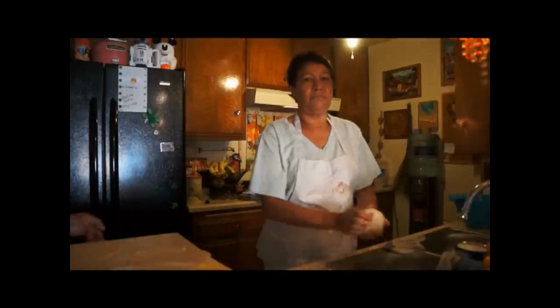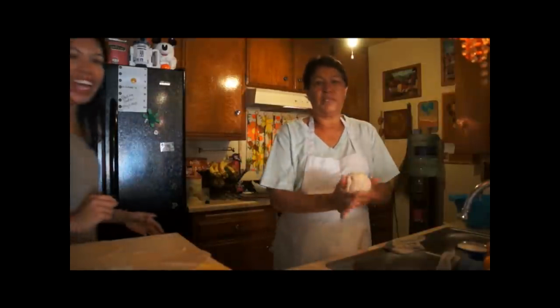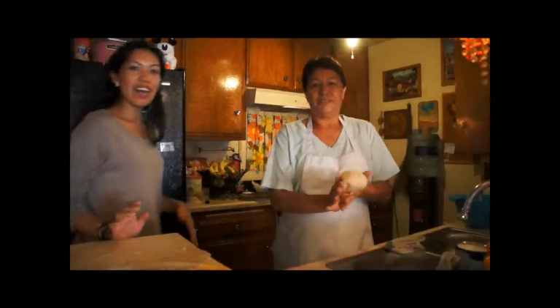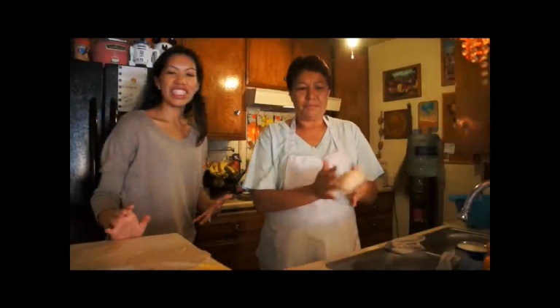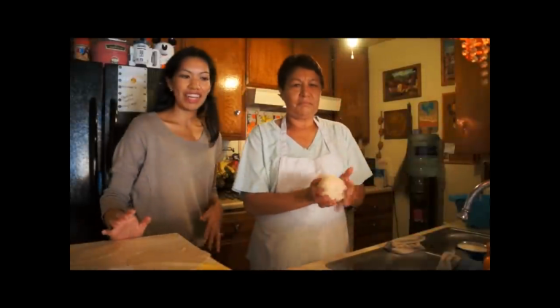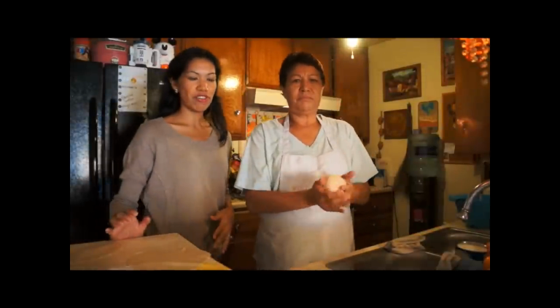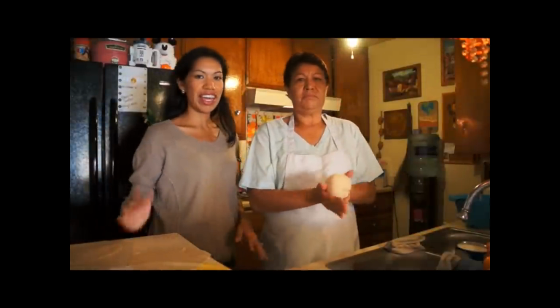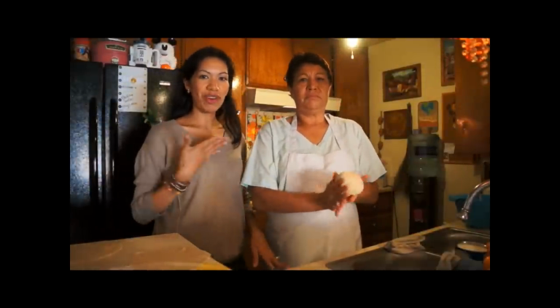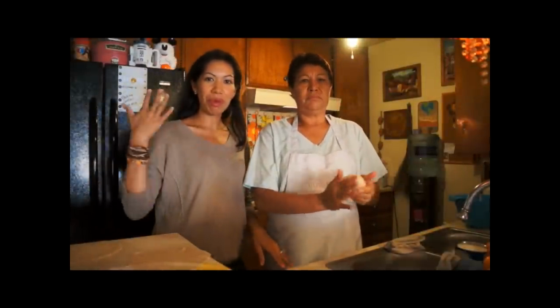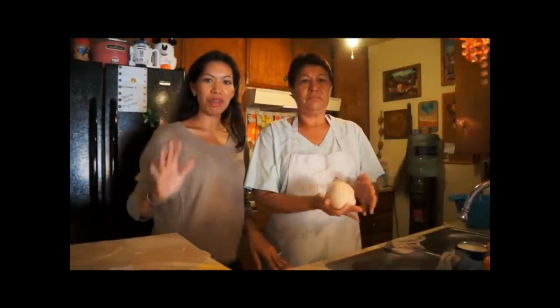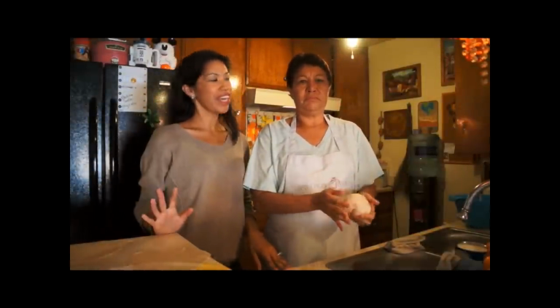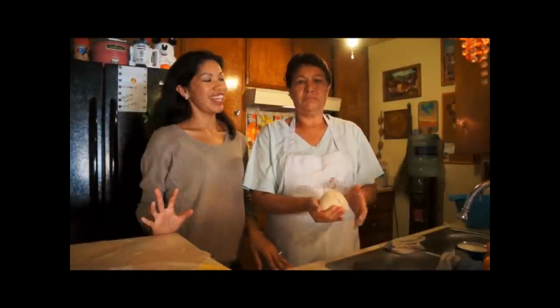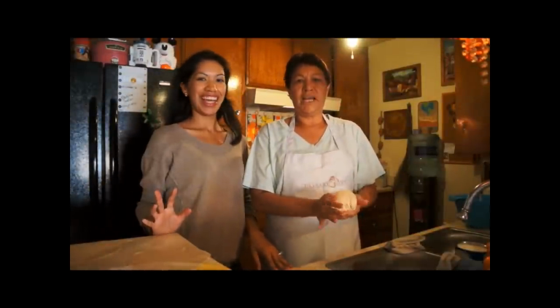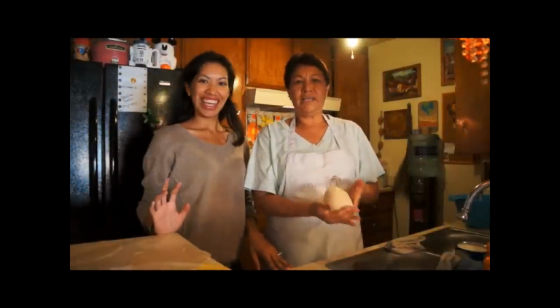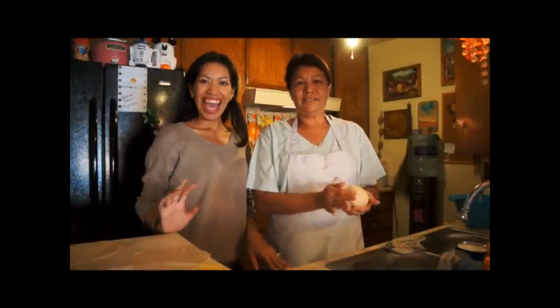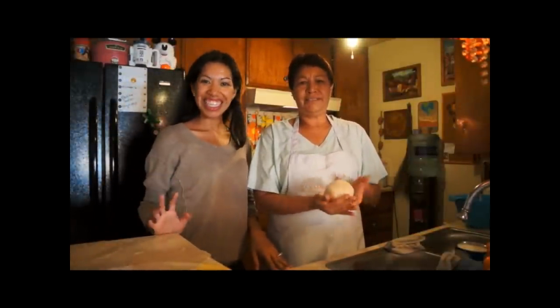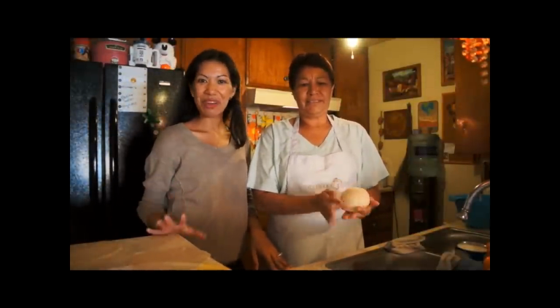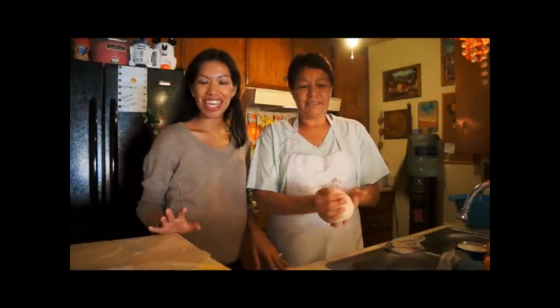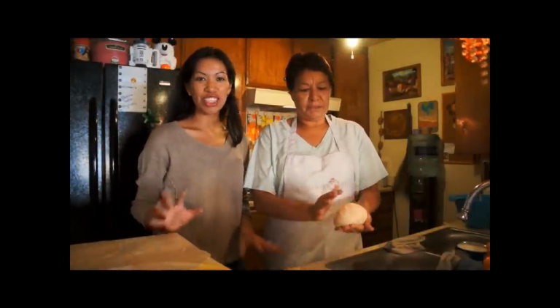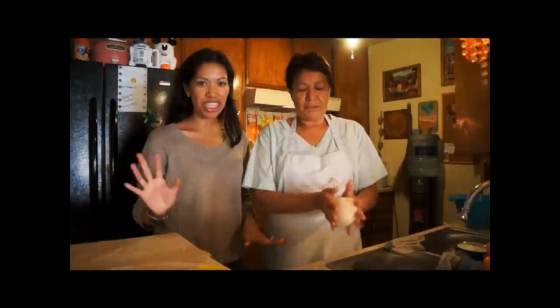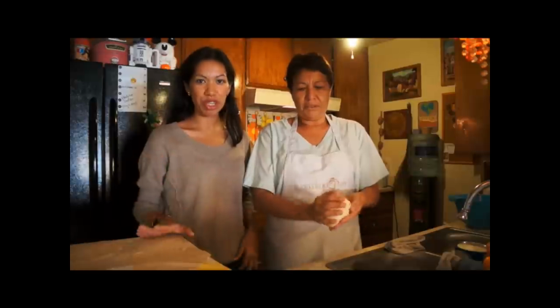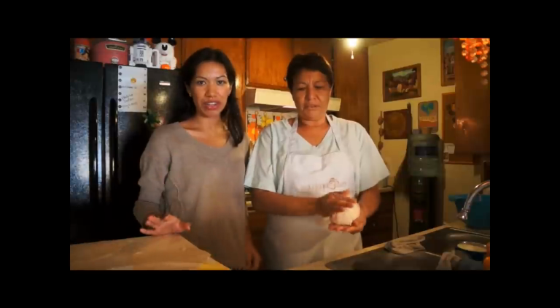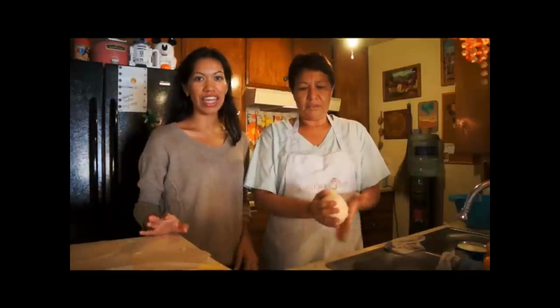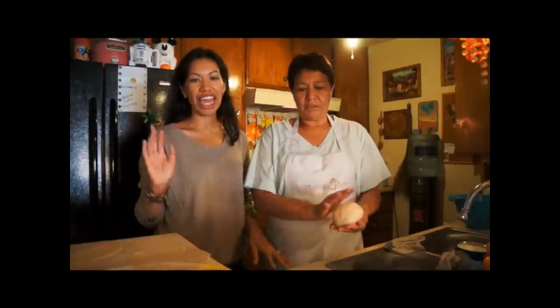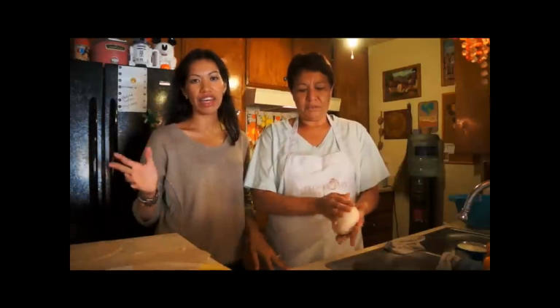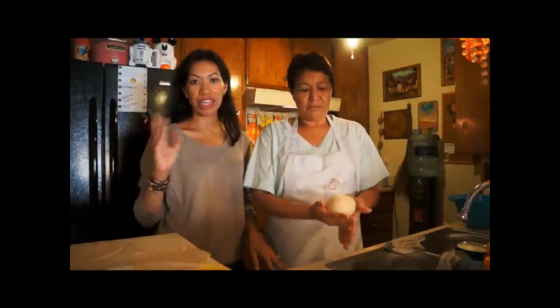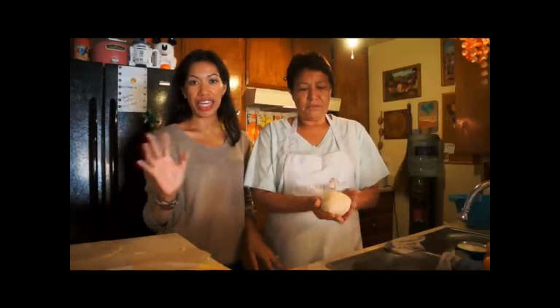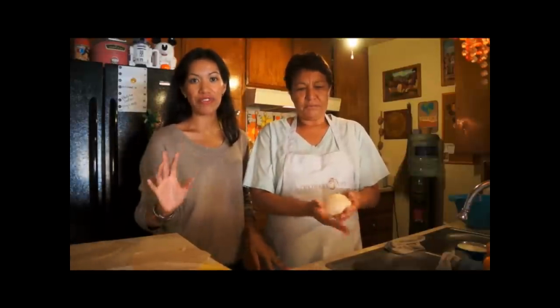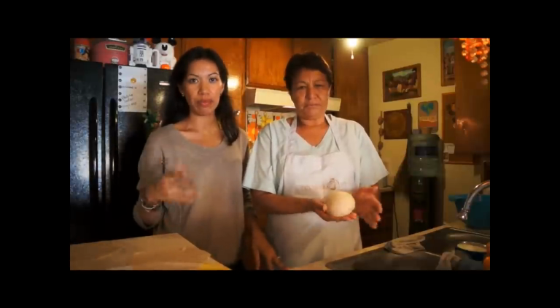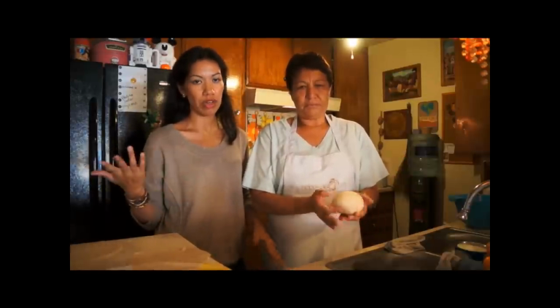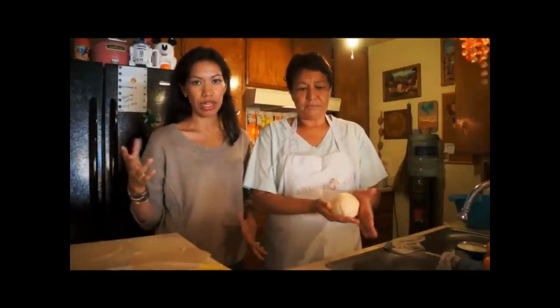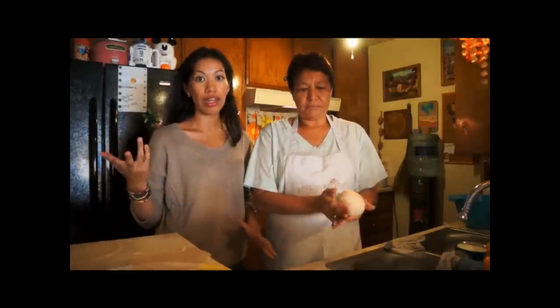Hi, this is Patti Cordova and I'm here with my mom Lupe. Today we're making a traditional buñuelos and you can gather the ingredients from online.